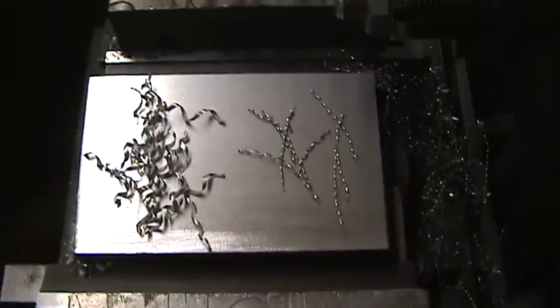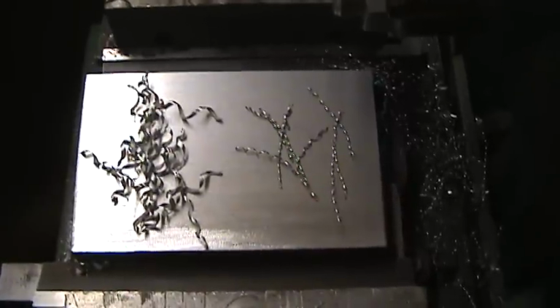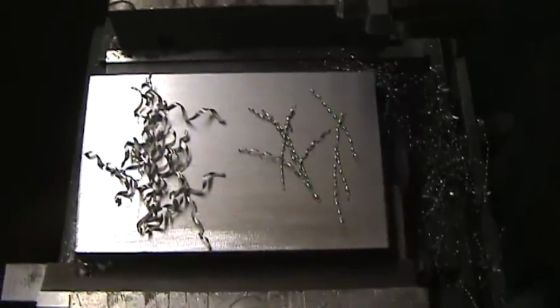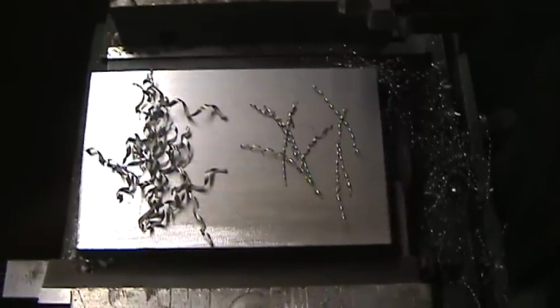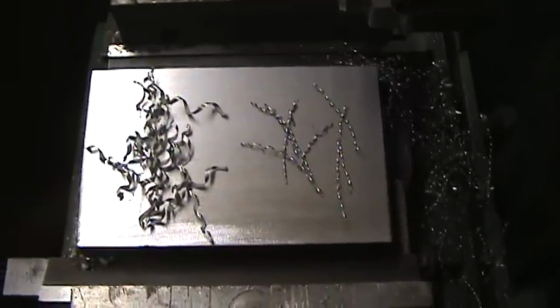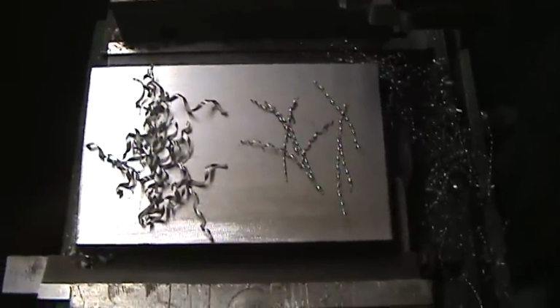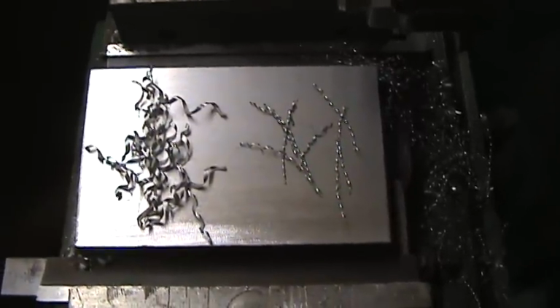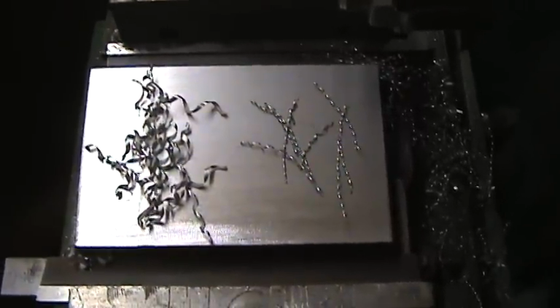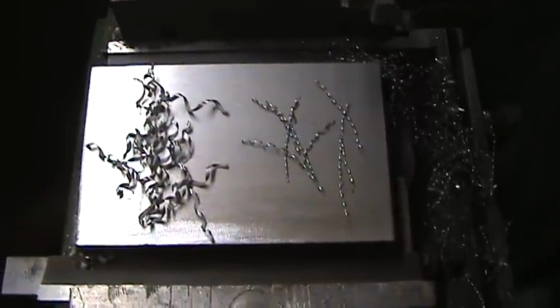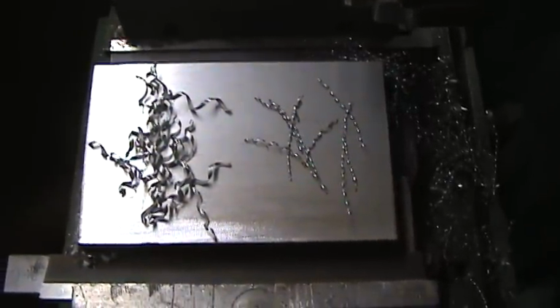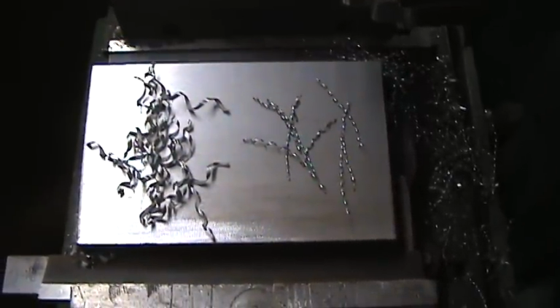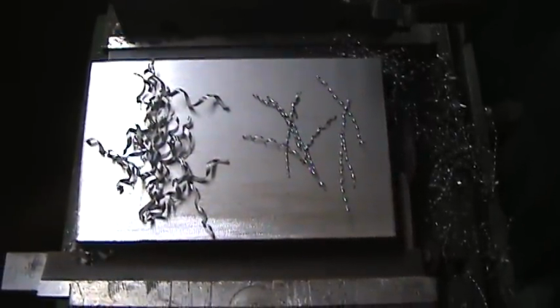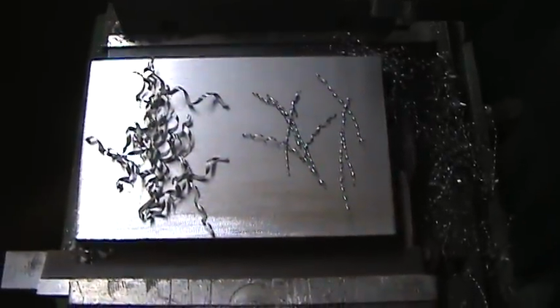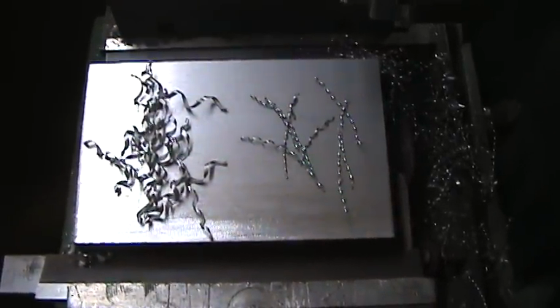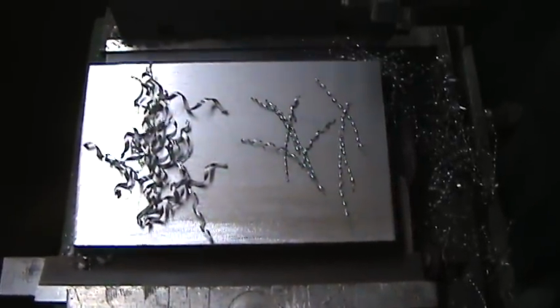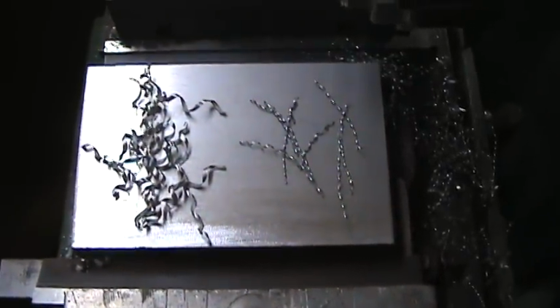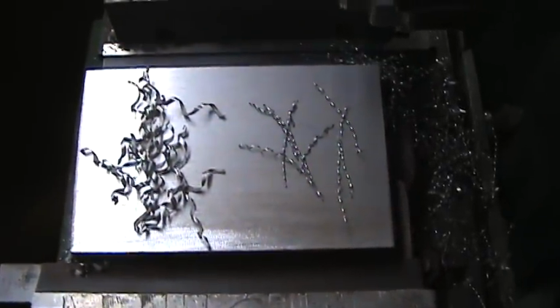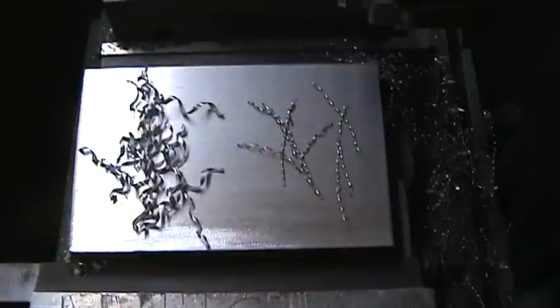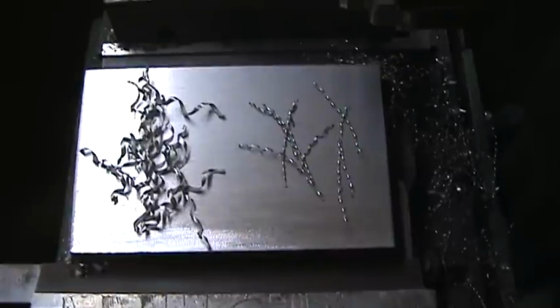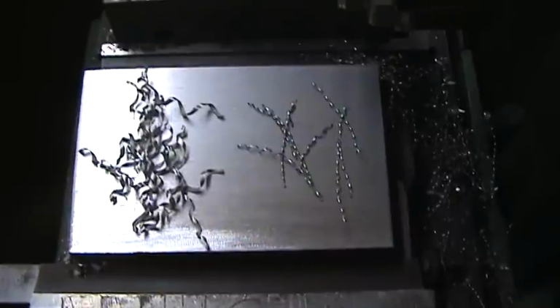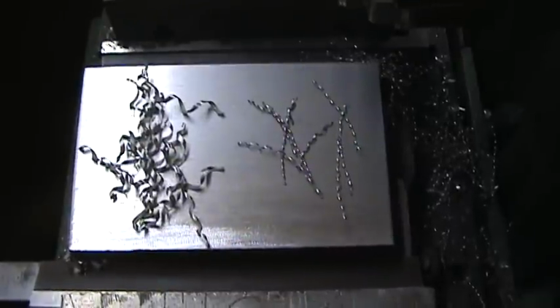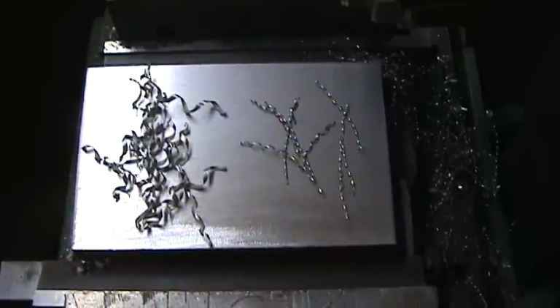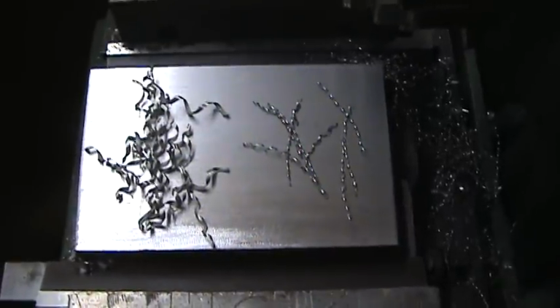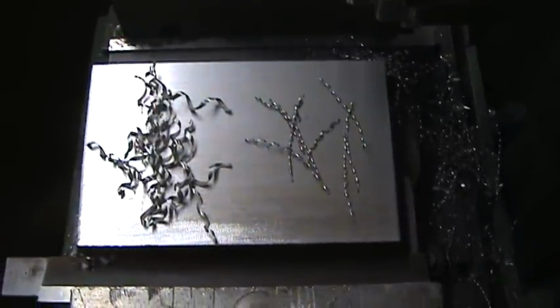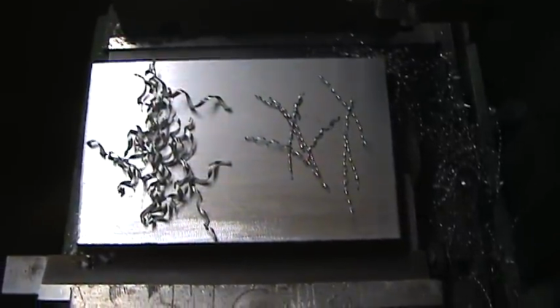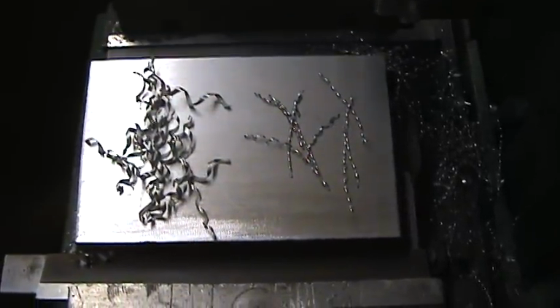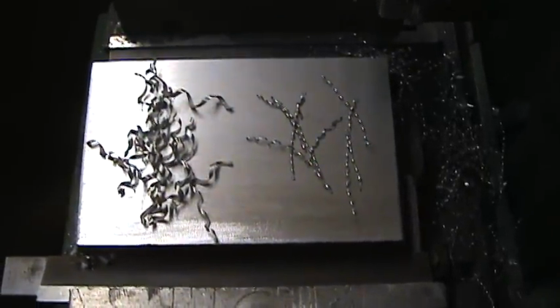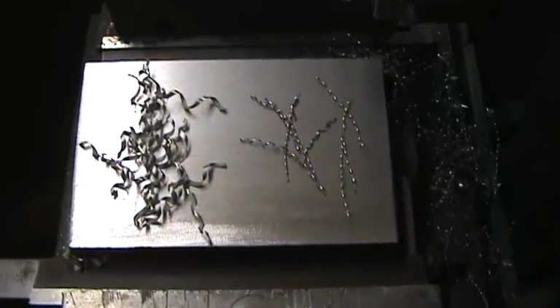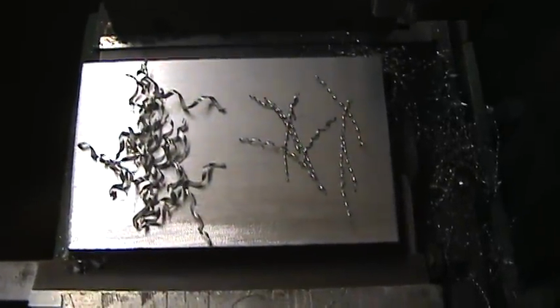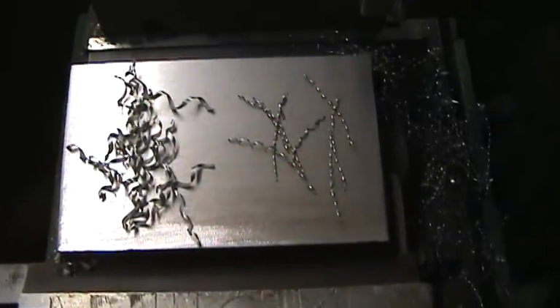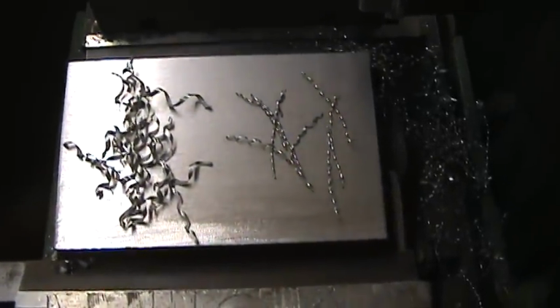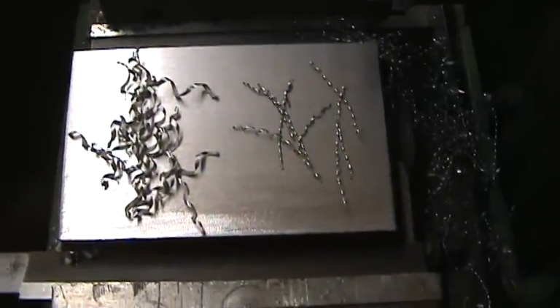On the left is about a 65 thousandths cut in that hot rolled steel, and on the right is the 15 thousandths cut. You can see the difference in the type of curl.